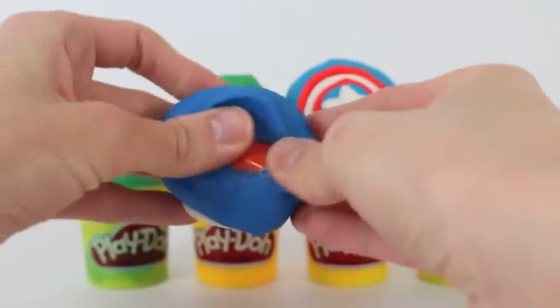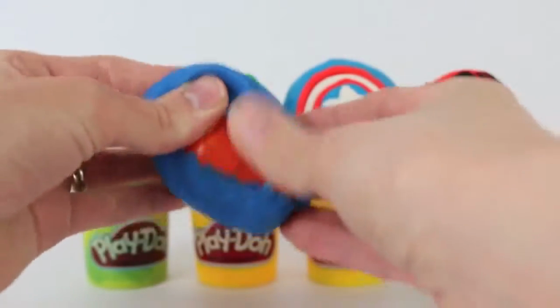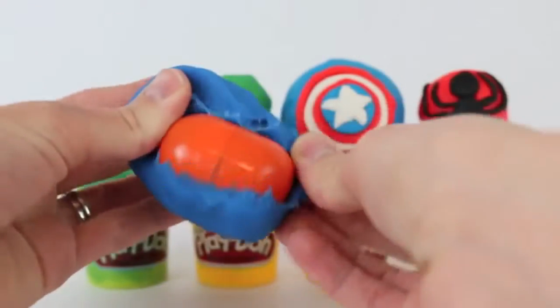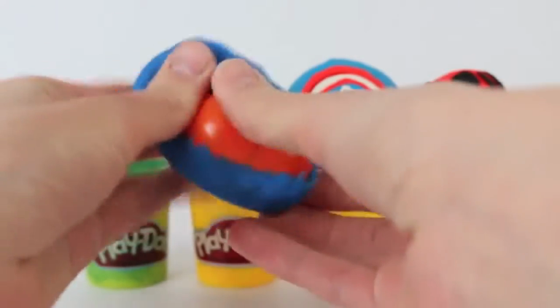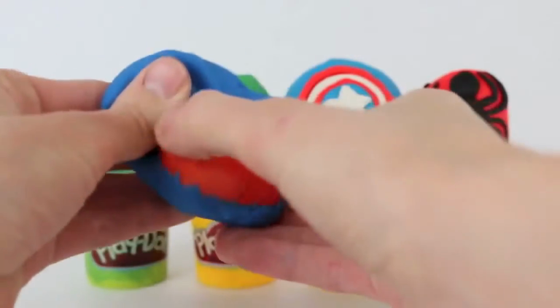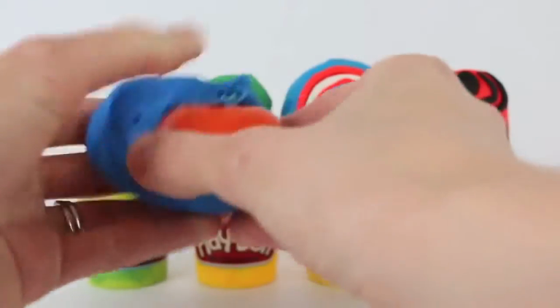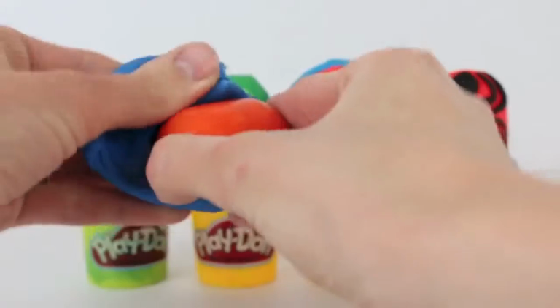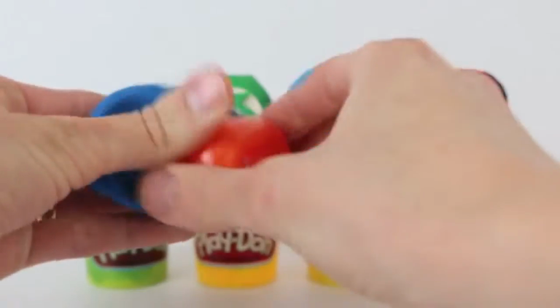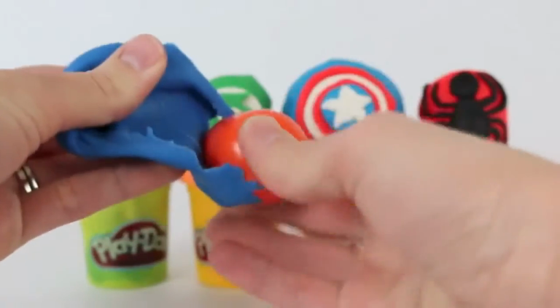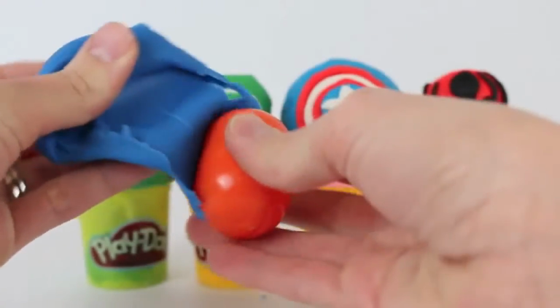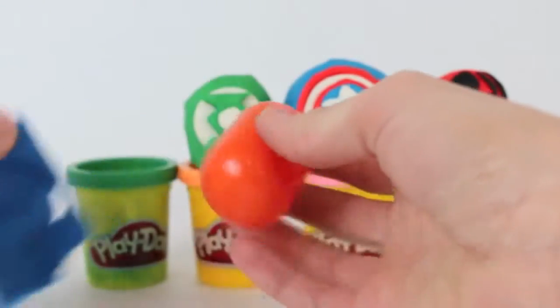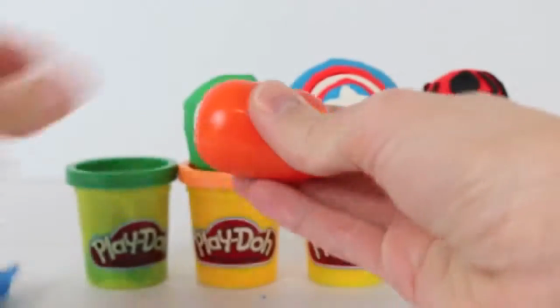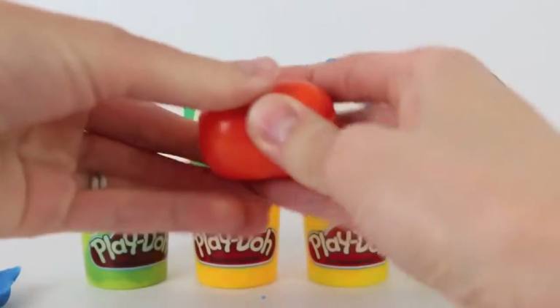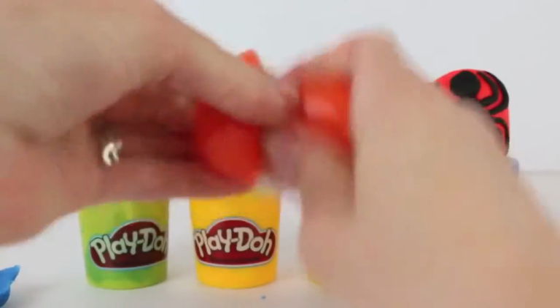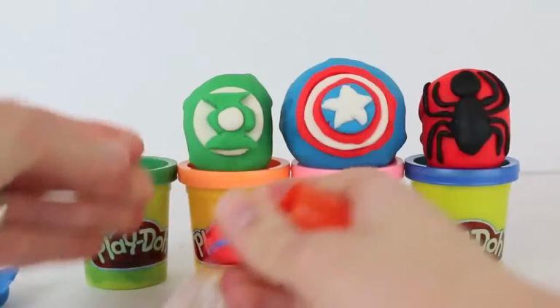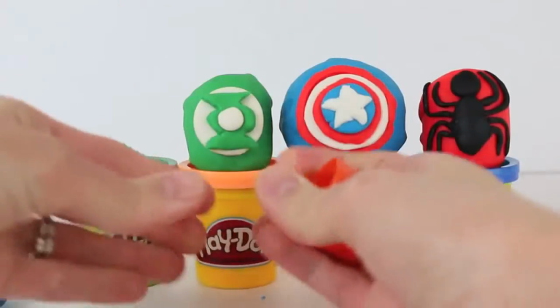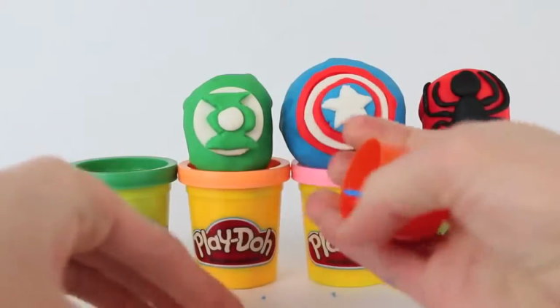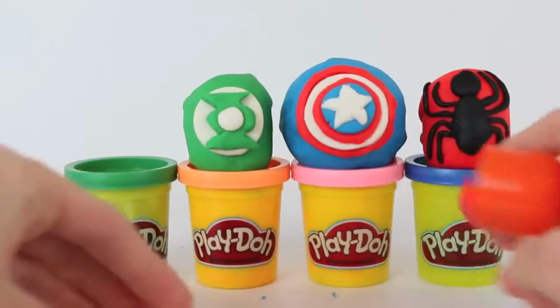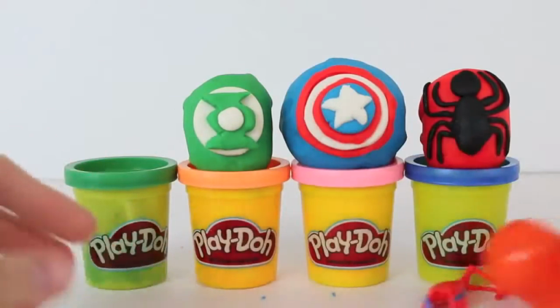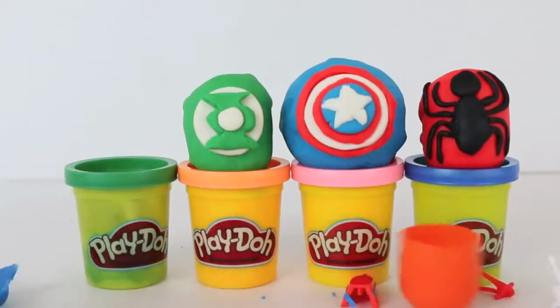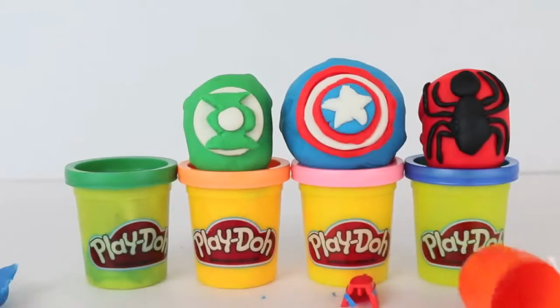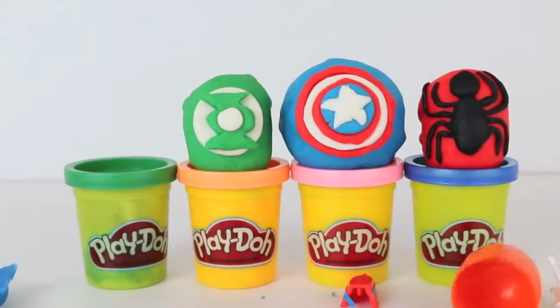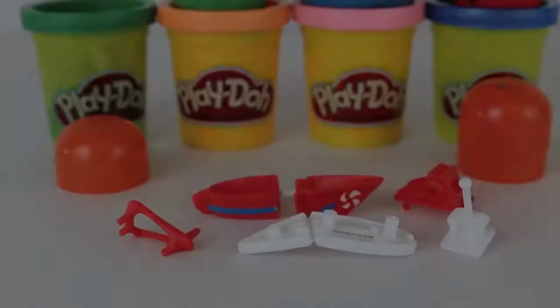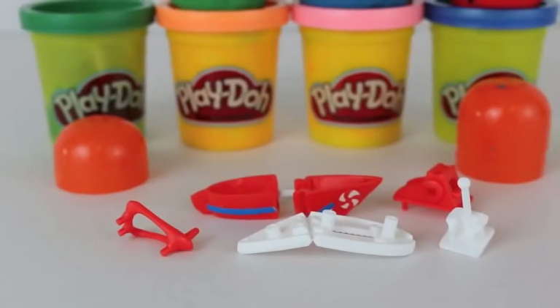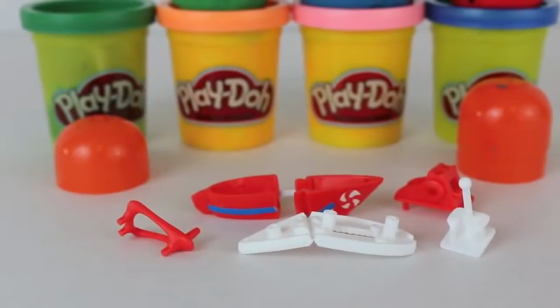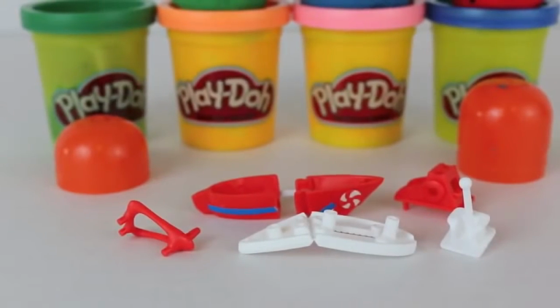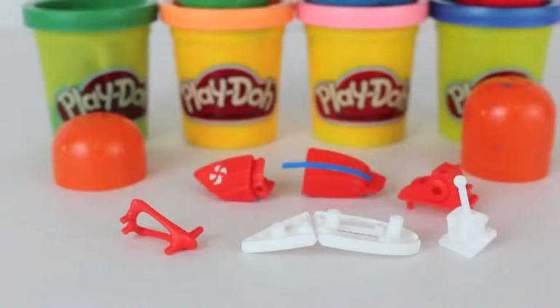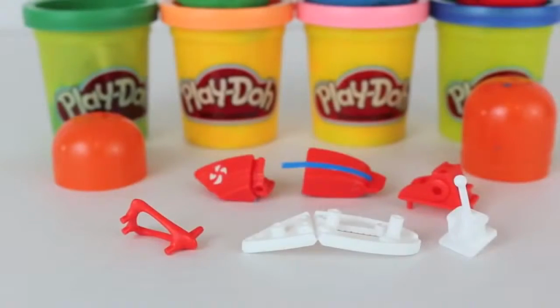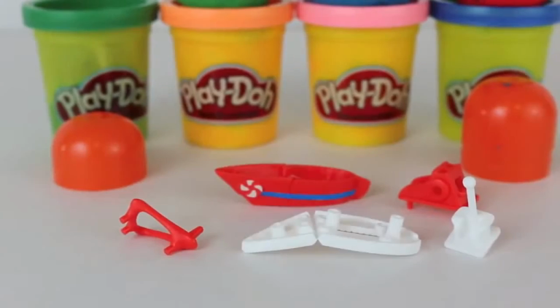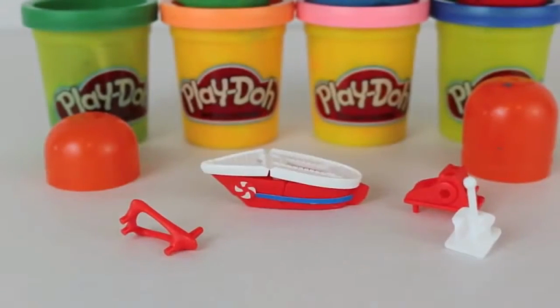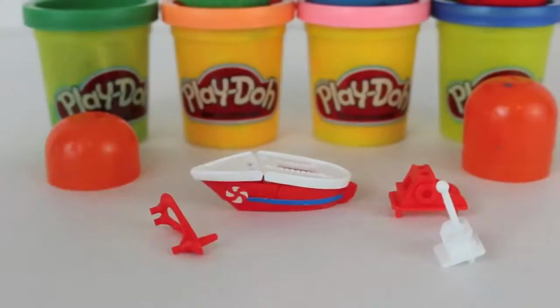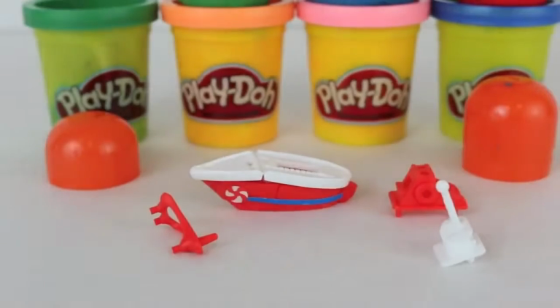Let's peel off the back. And we have a little orange Kinder Egg. What's inside? Oh, that exploded. What's in there? It looks like we have a ship. Let's assemble it and see what it looks like.